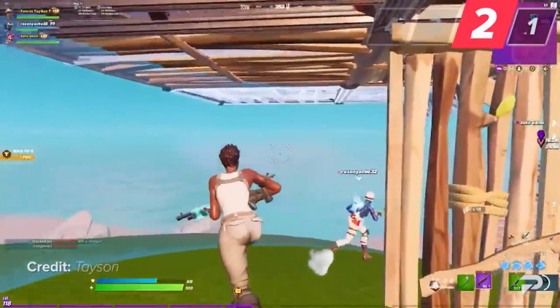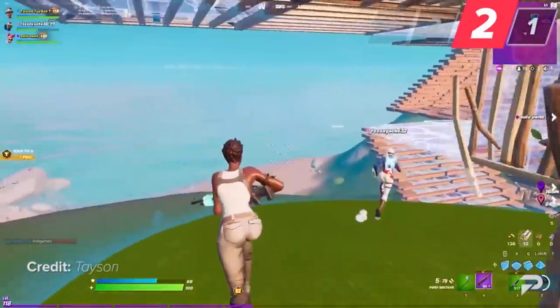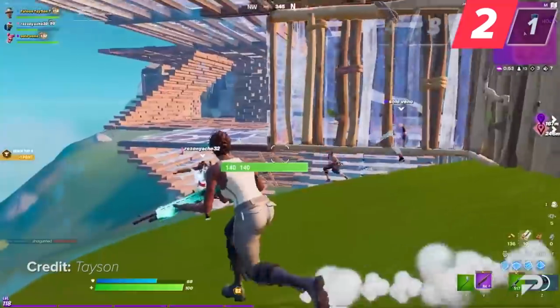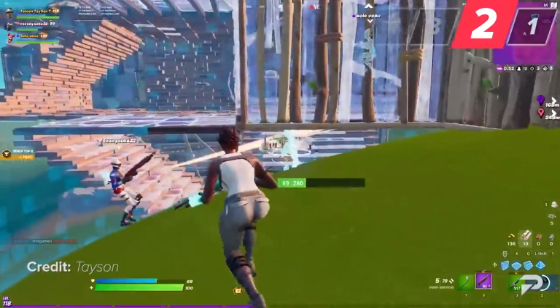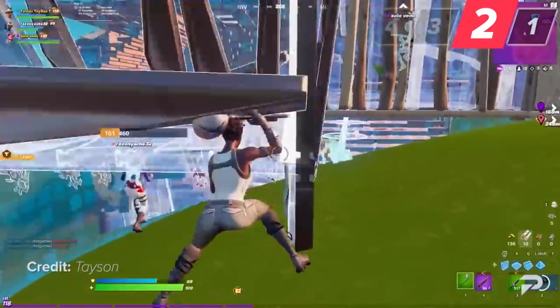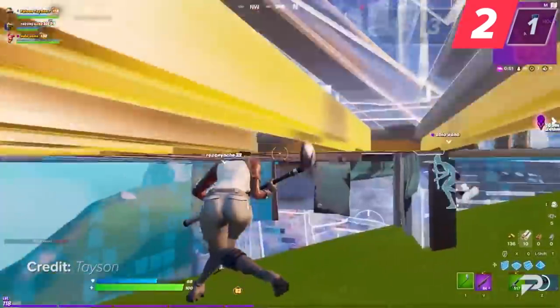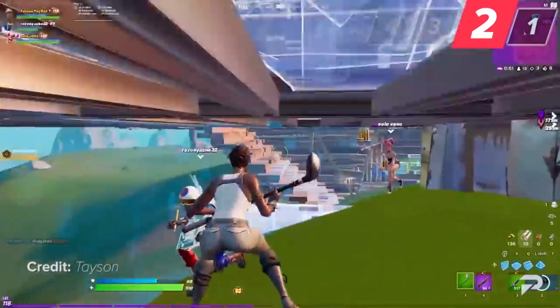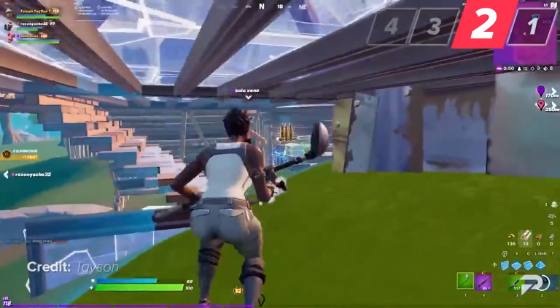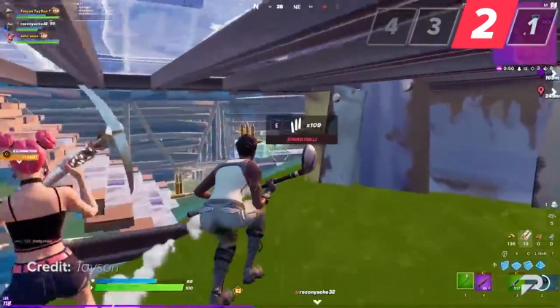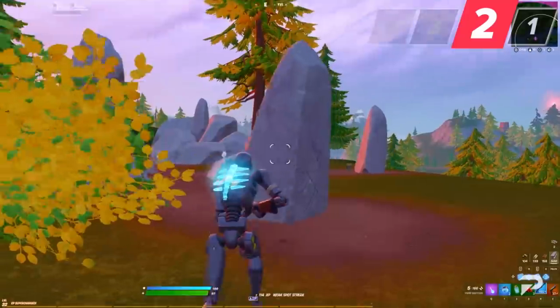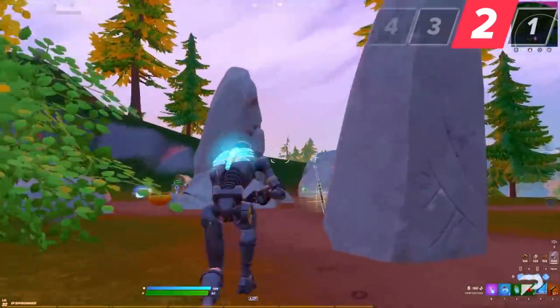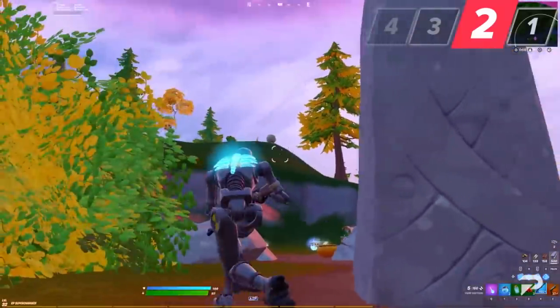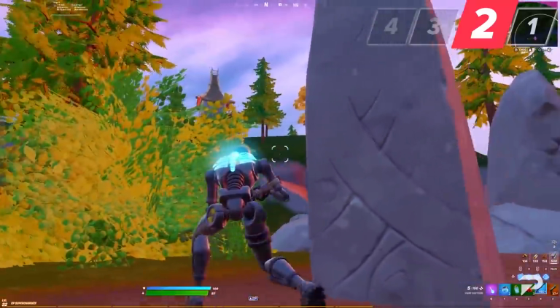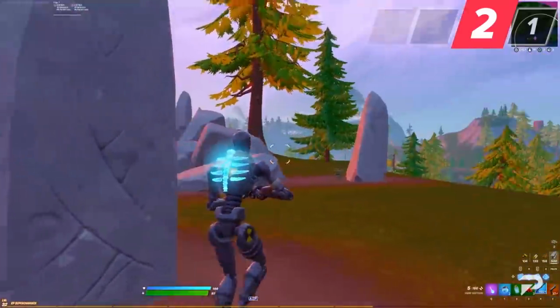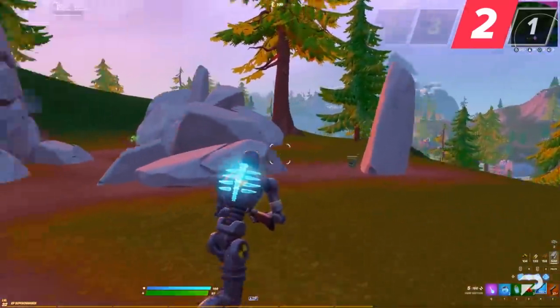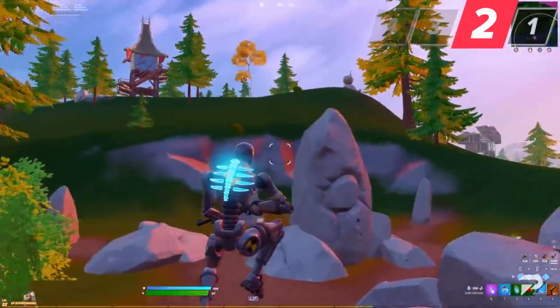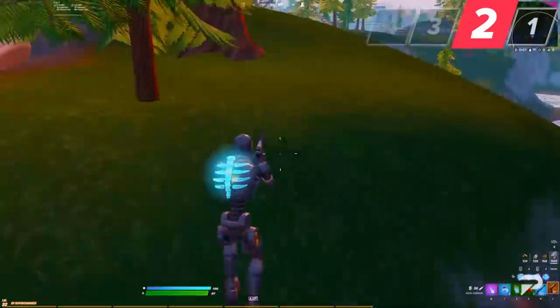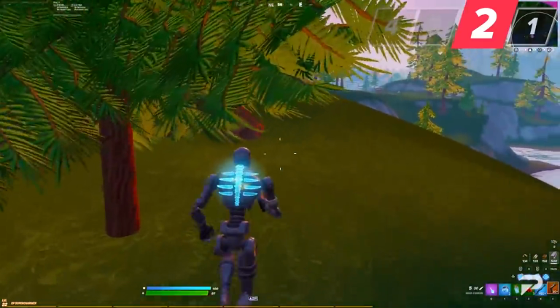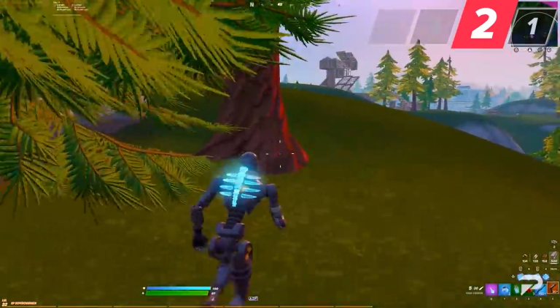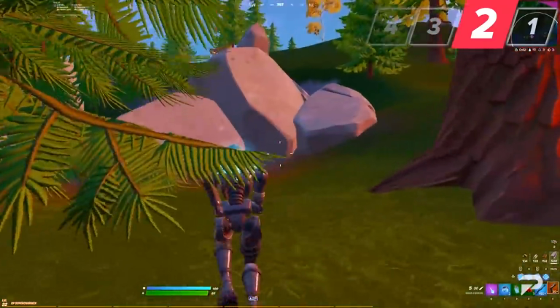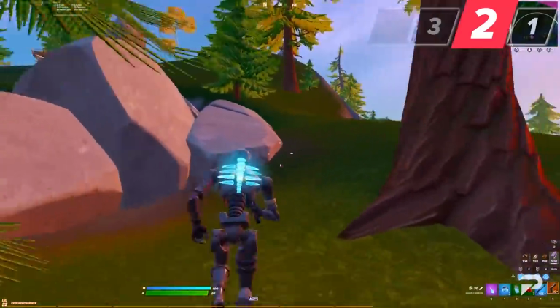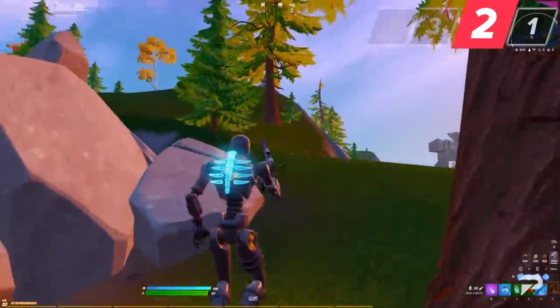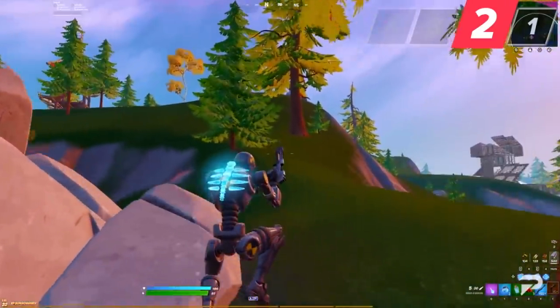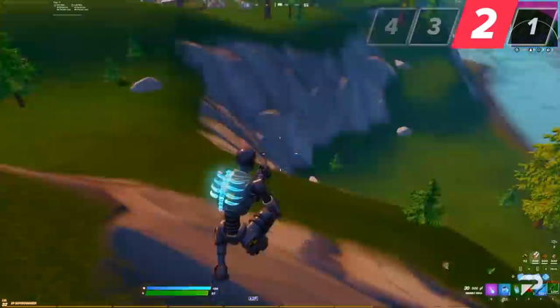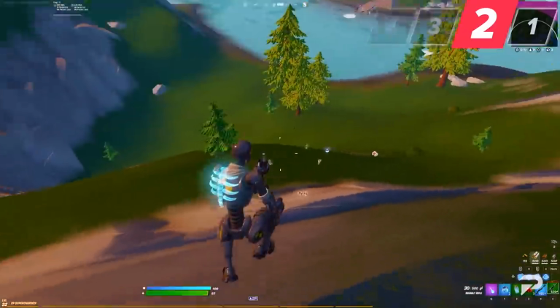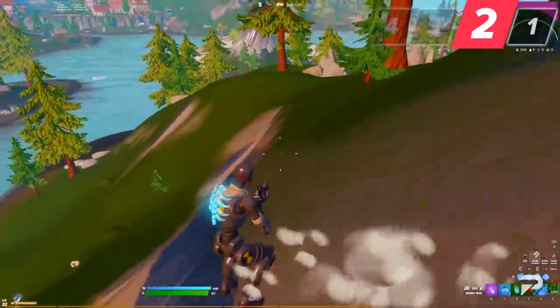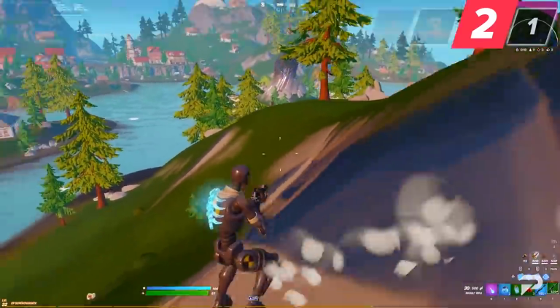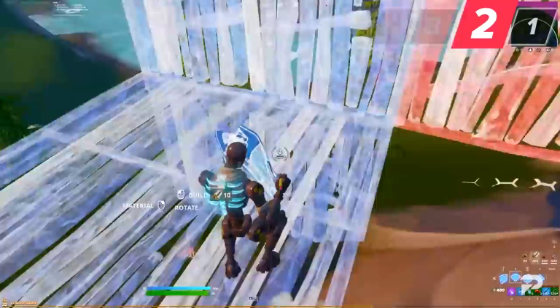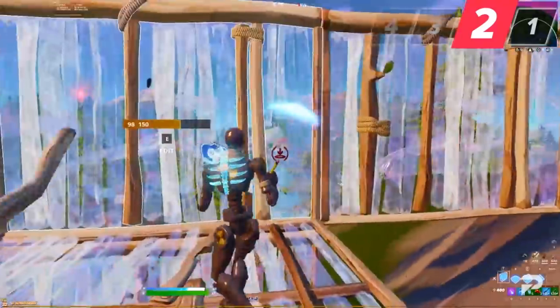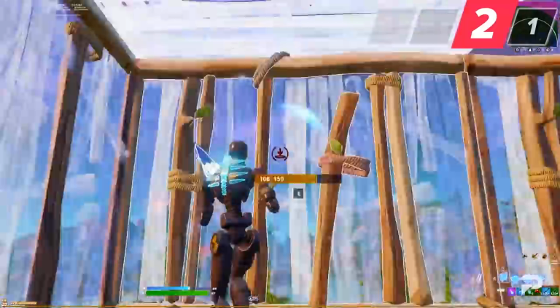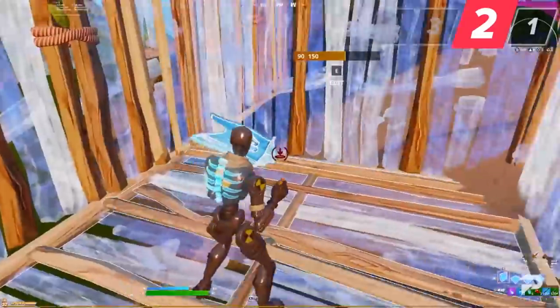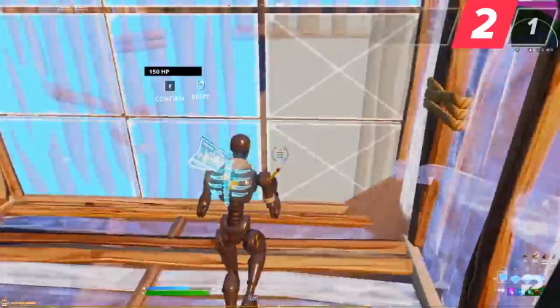If you ever see yourself running out of materials during the late game, try to use natural cover like trees, bushes, and hills instead of your own builds to protect you while rotating mid to late game. This is going to allow you to conserve more of your materials for late game tarps and box fights.